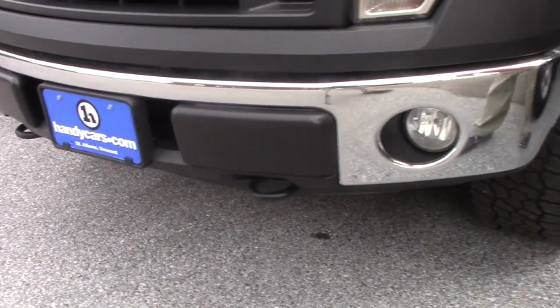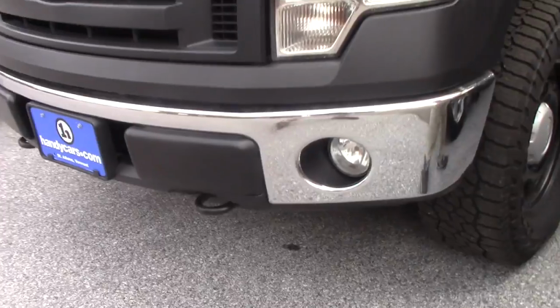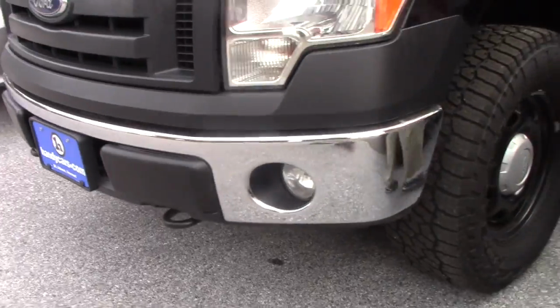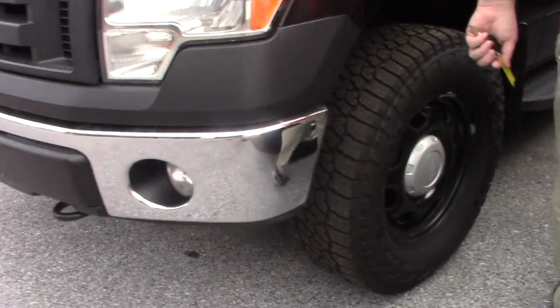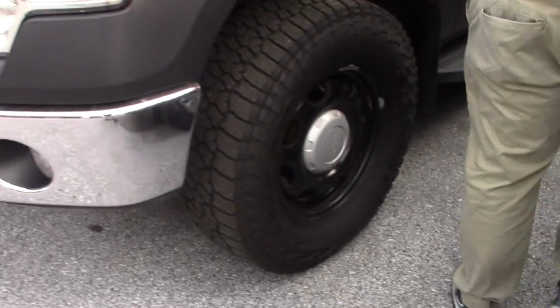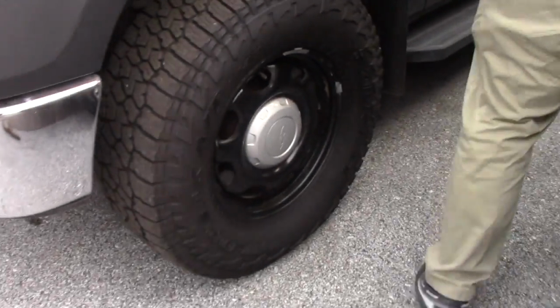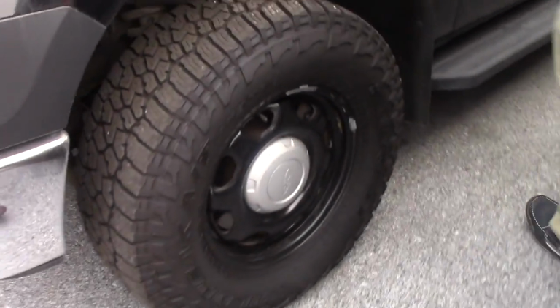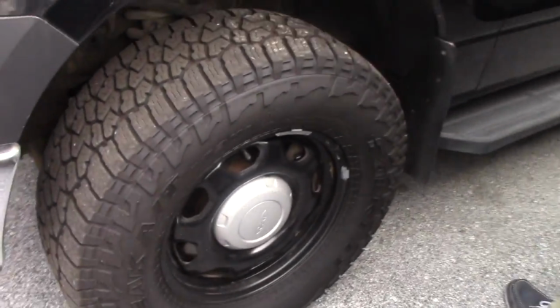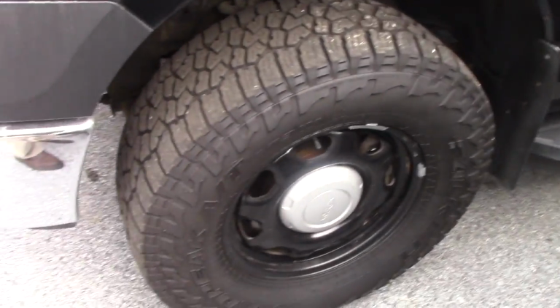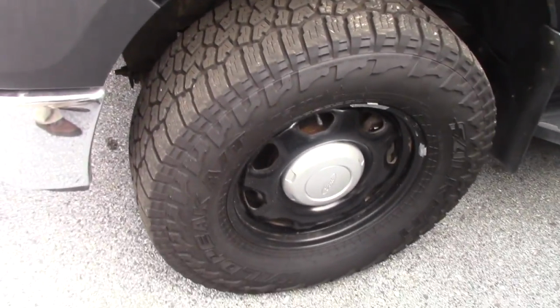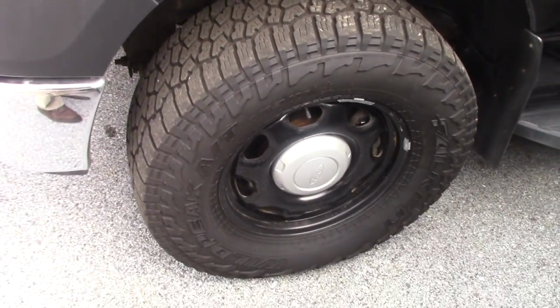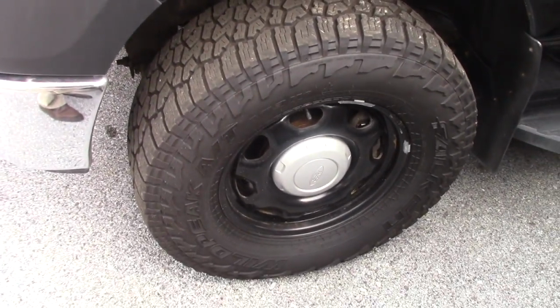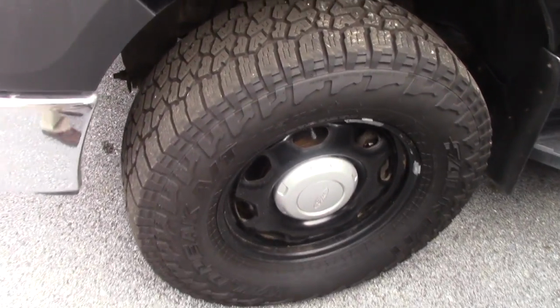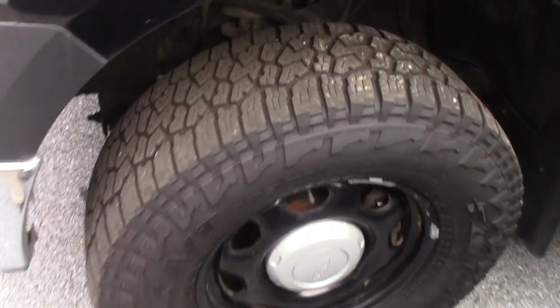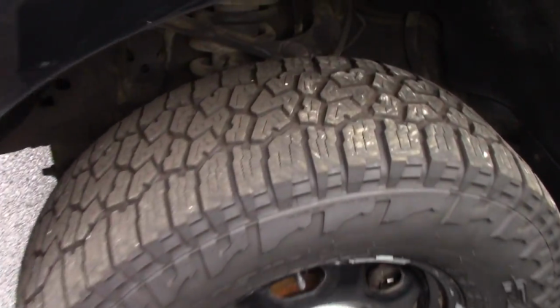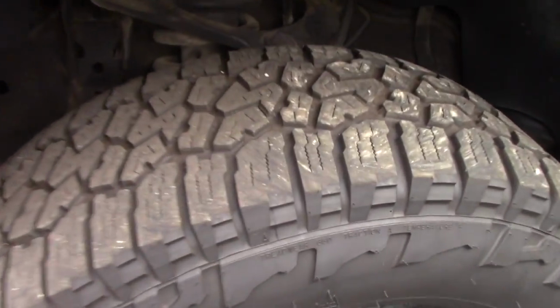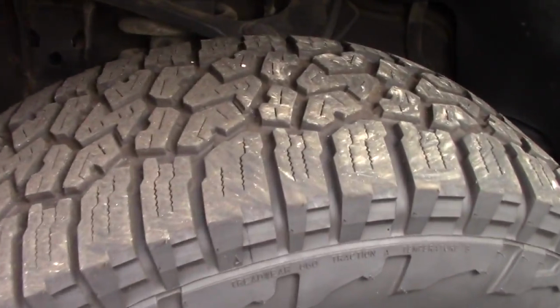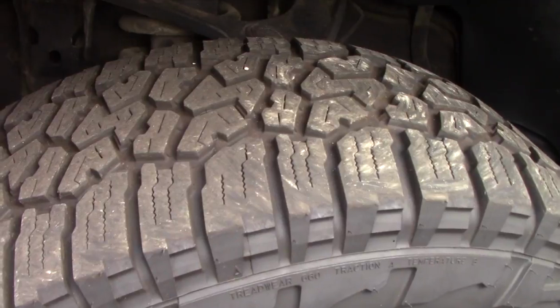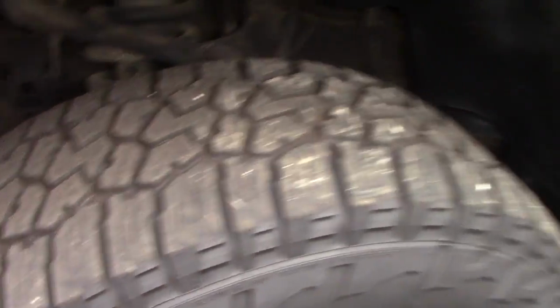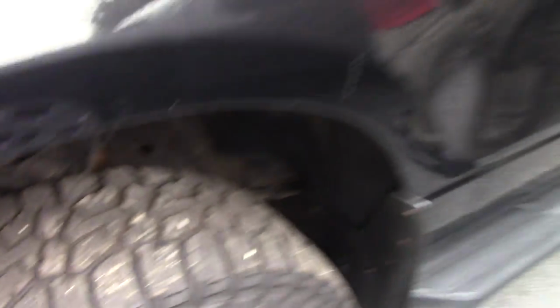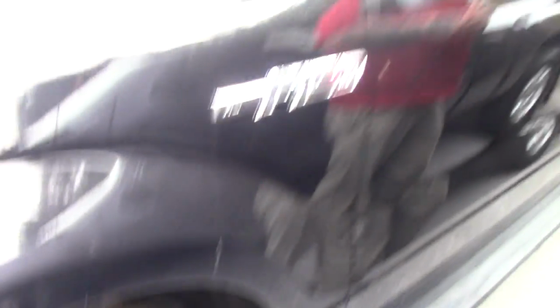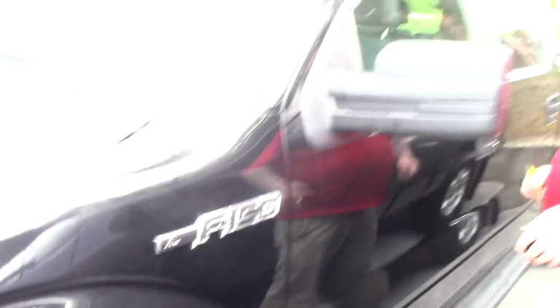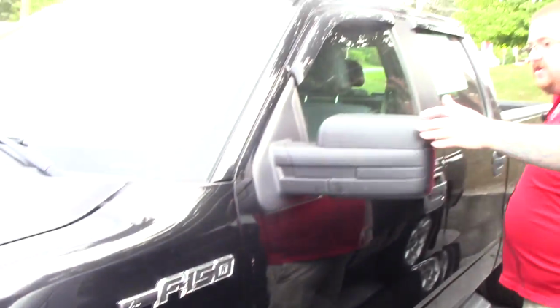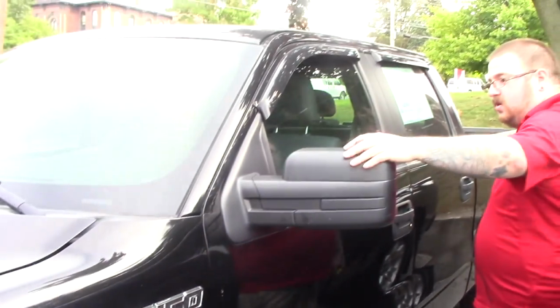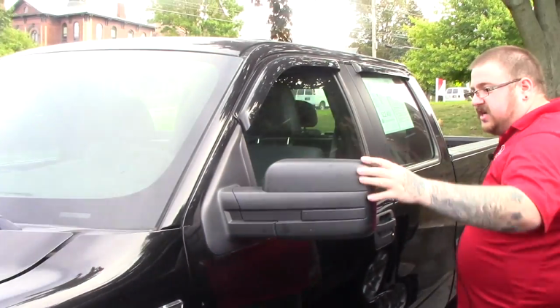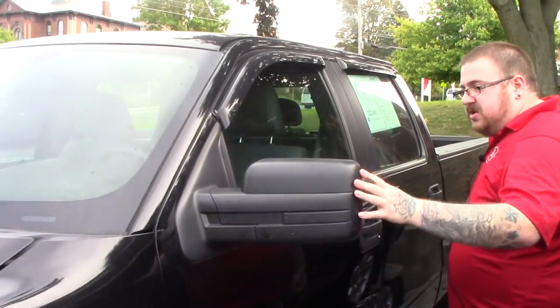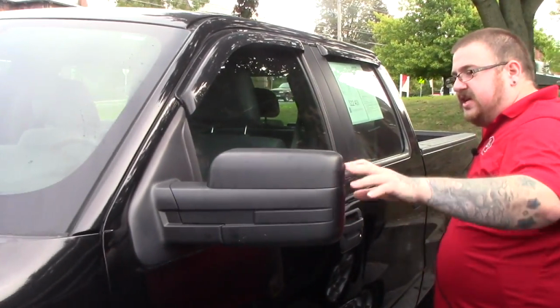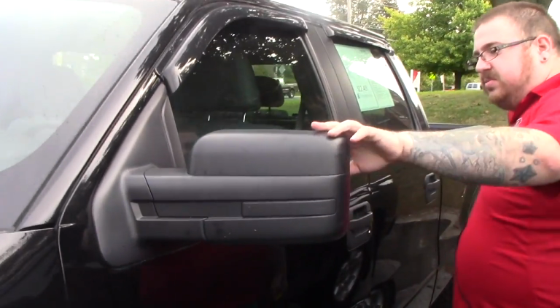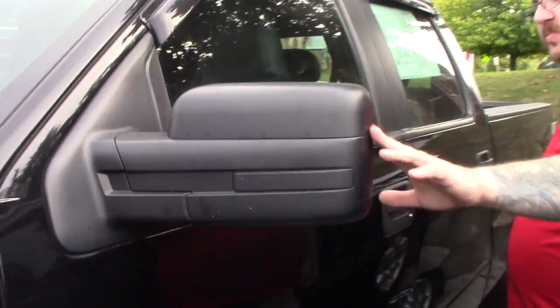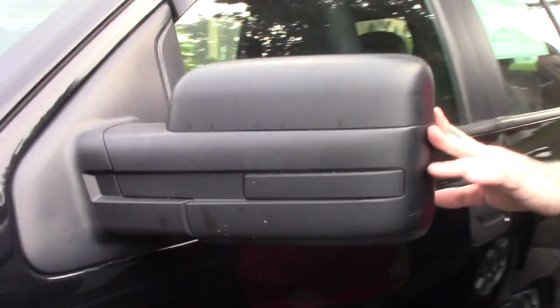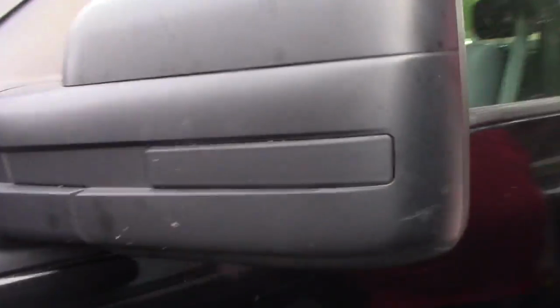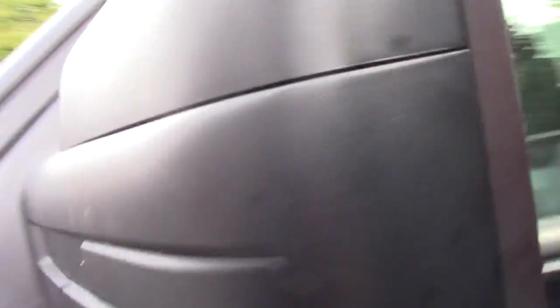Coming down along the side of the vehicle, it is on black Ford wheels, and you've got fairly aggressive Falken all-season tires on there. You've got your oversized mirrors, and they do have blind spot mirrors on them as well.